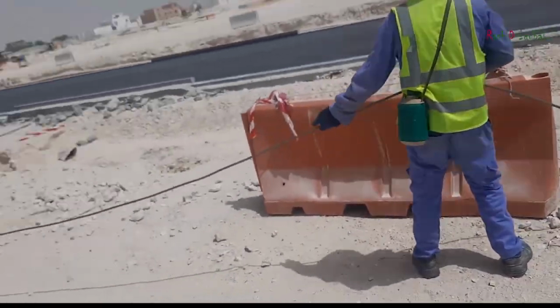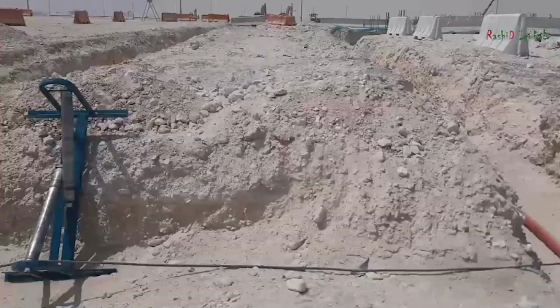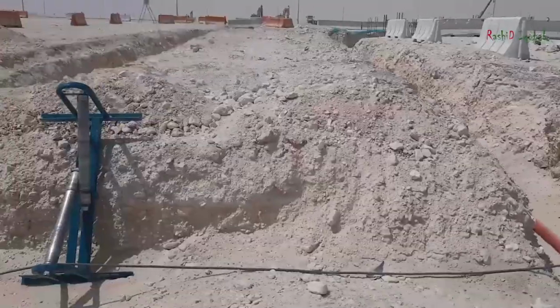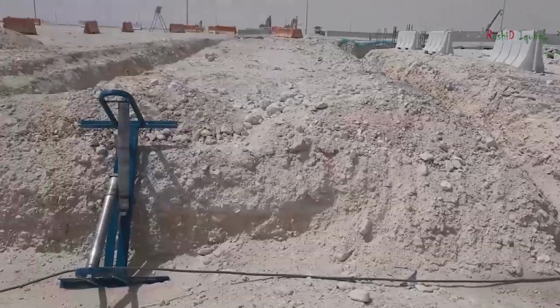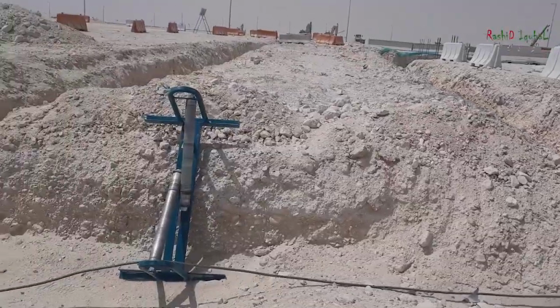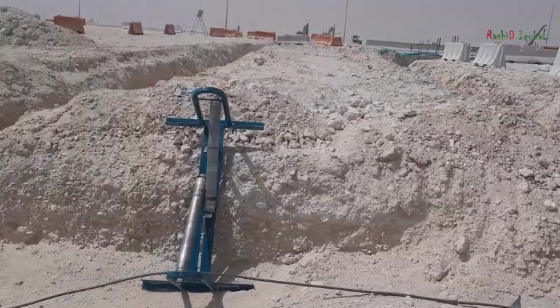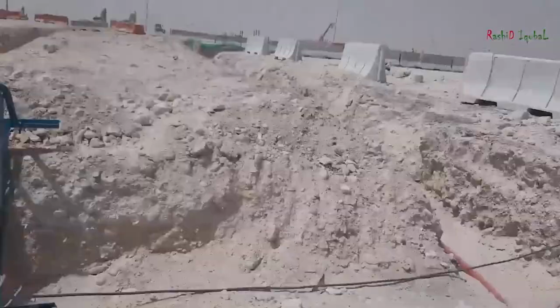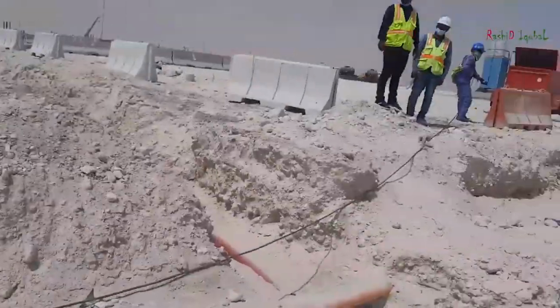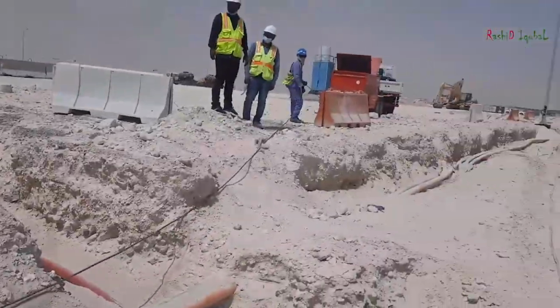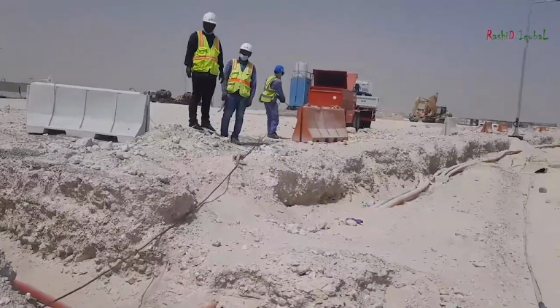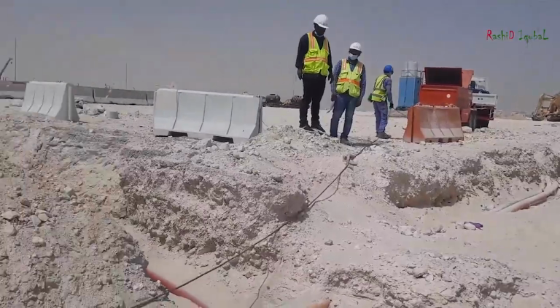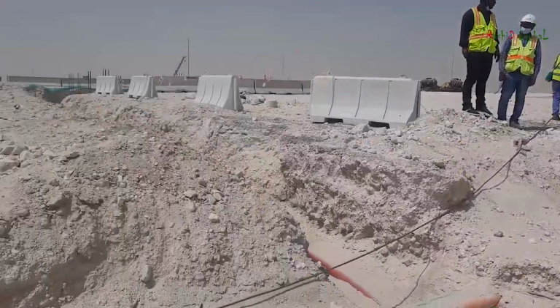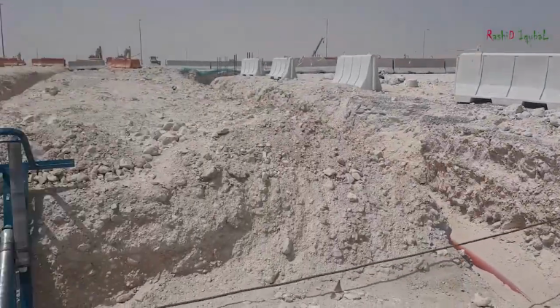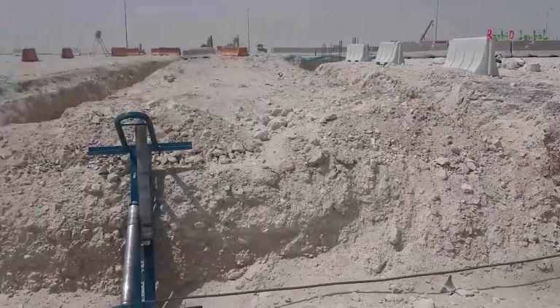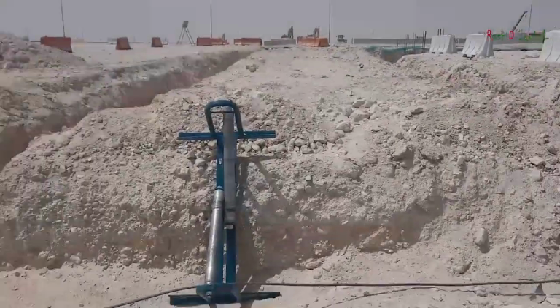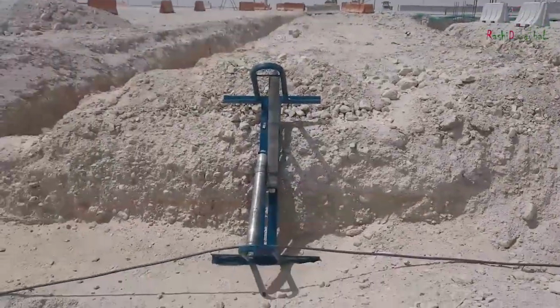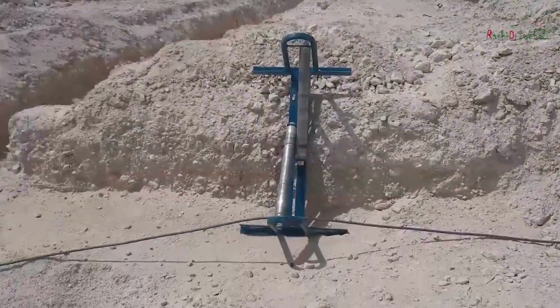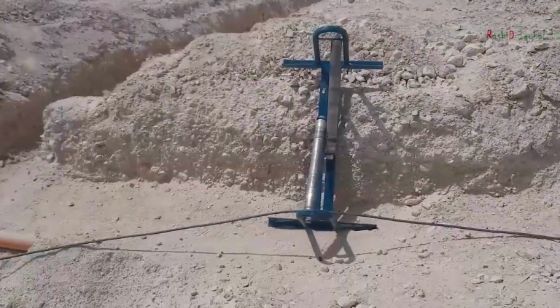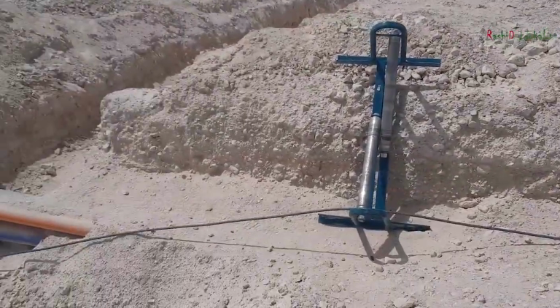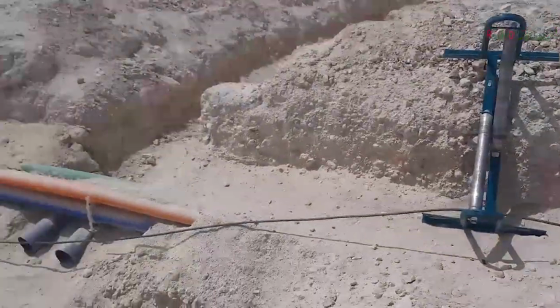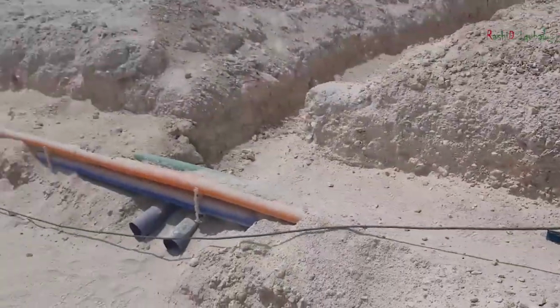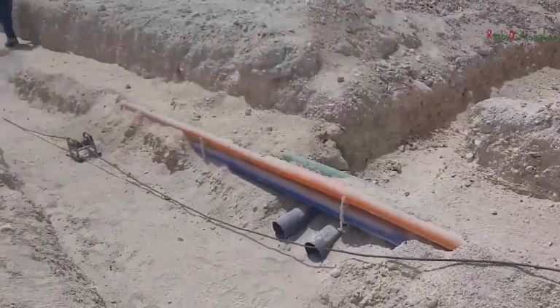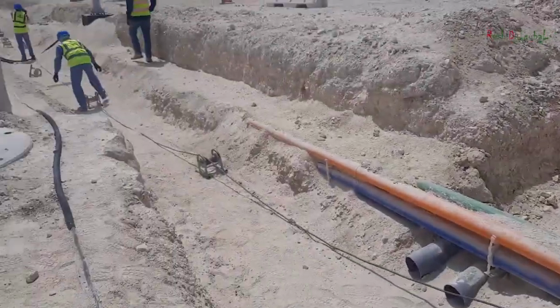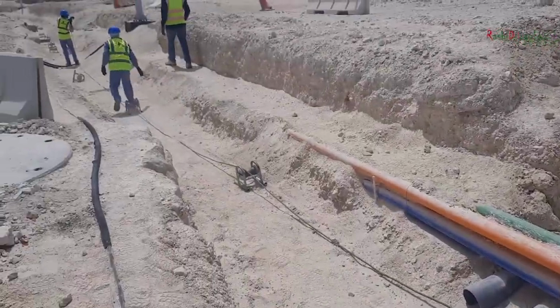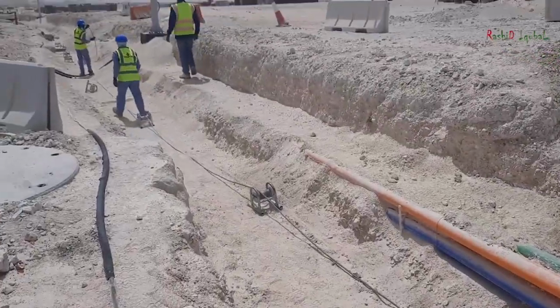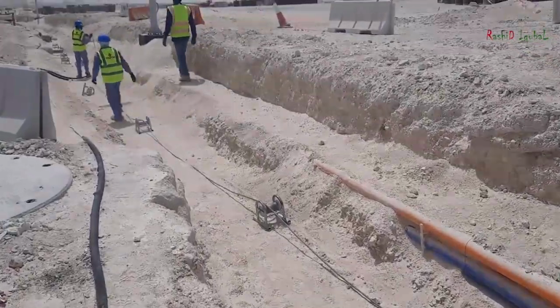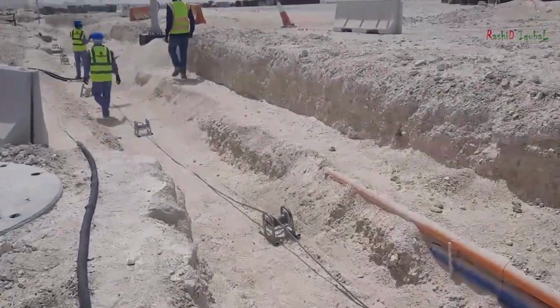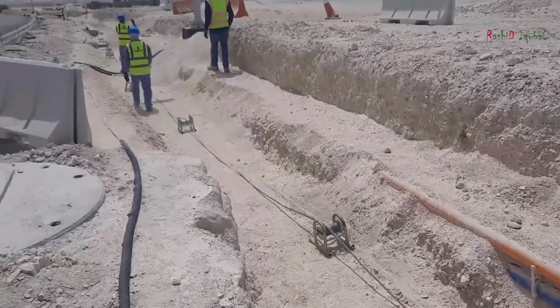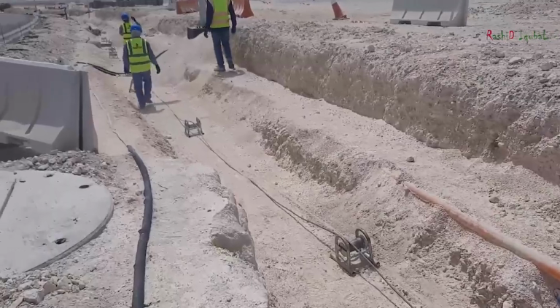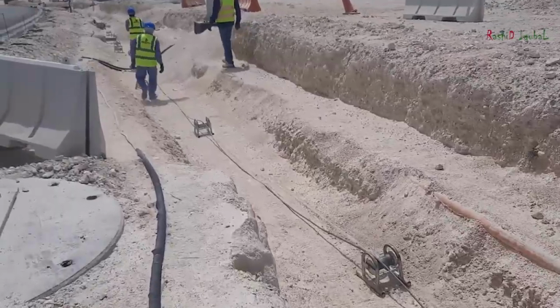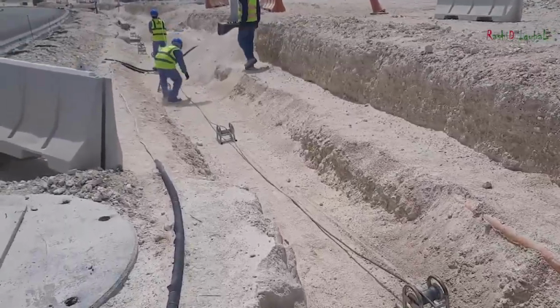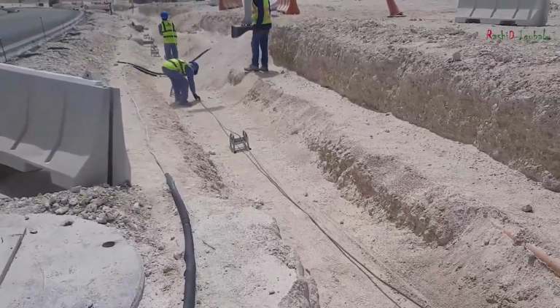You can see the roller which is placed inside the trench. We have different types of rollers: straight roller, pipe roller, and corner roller.